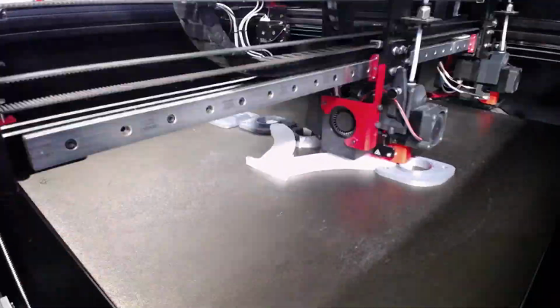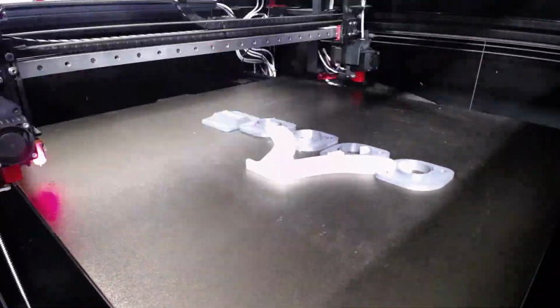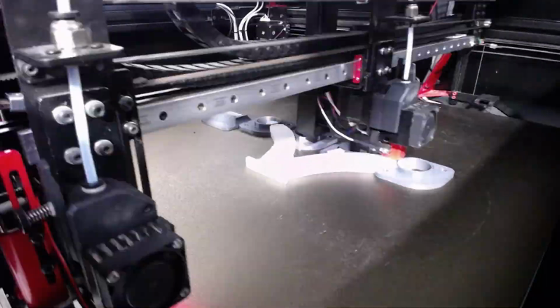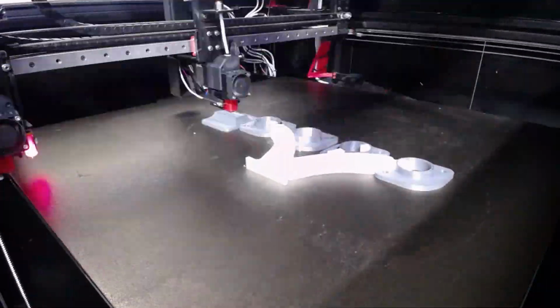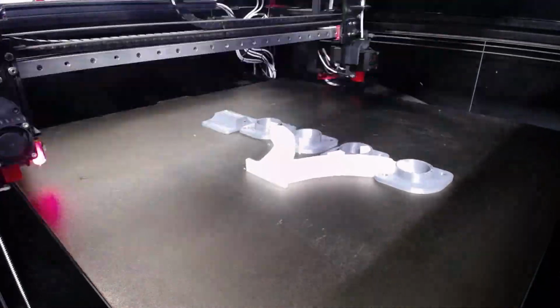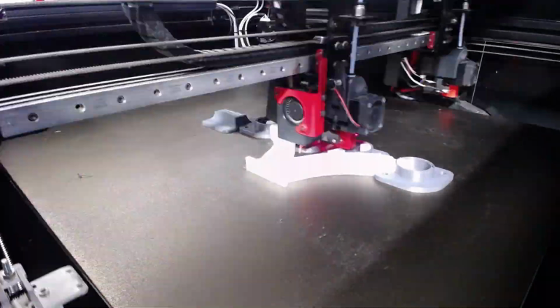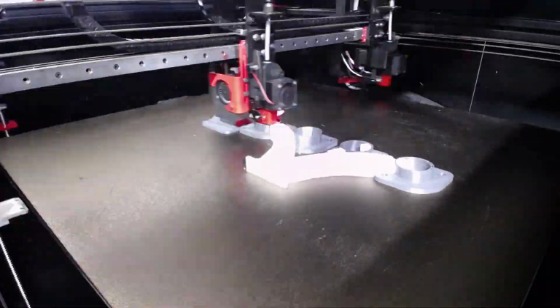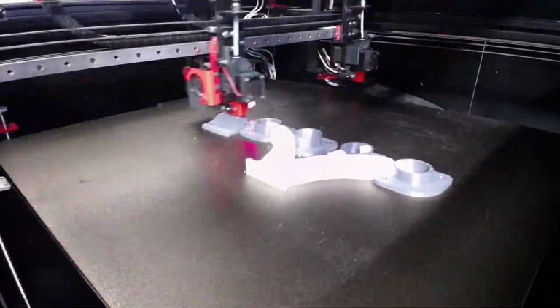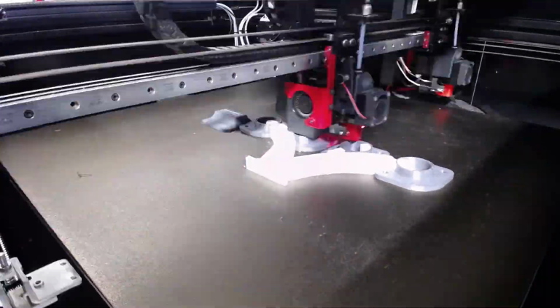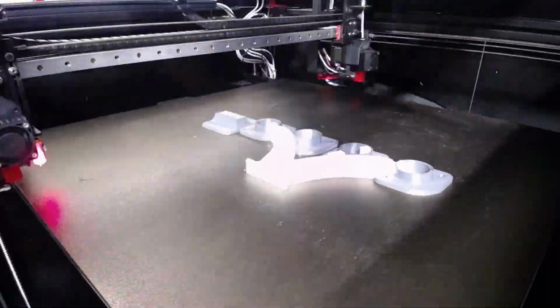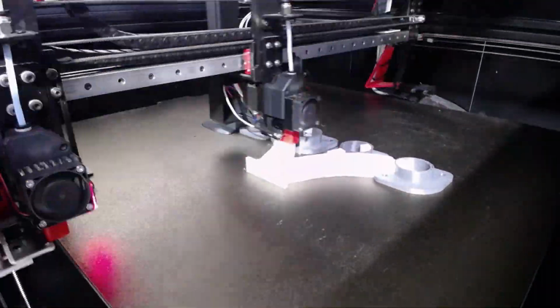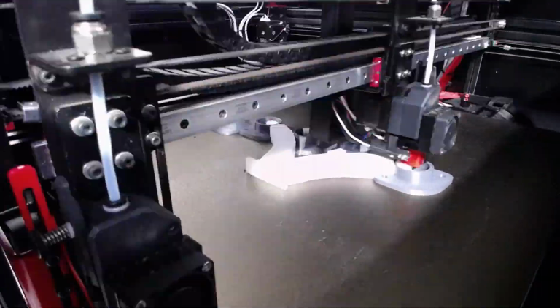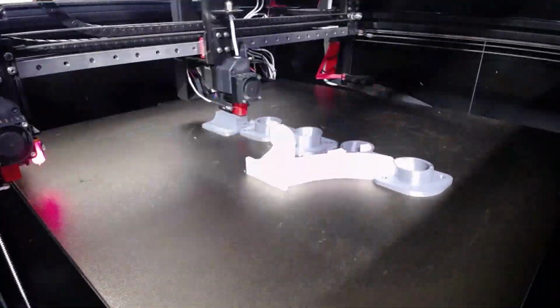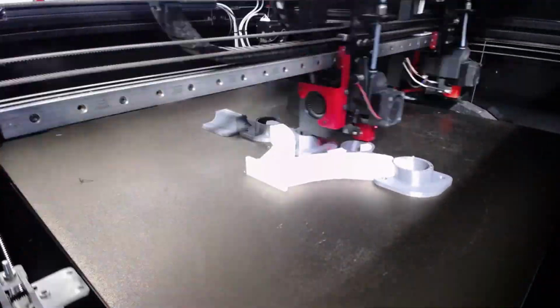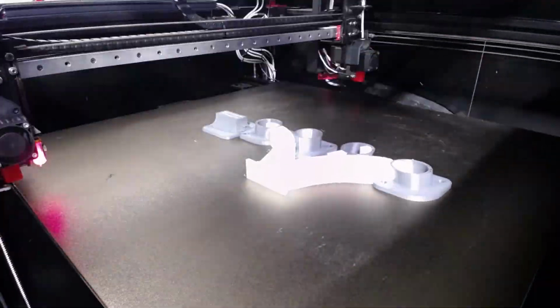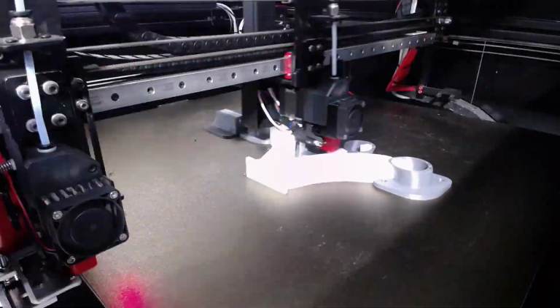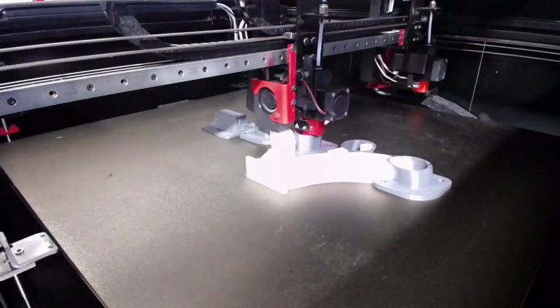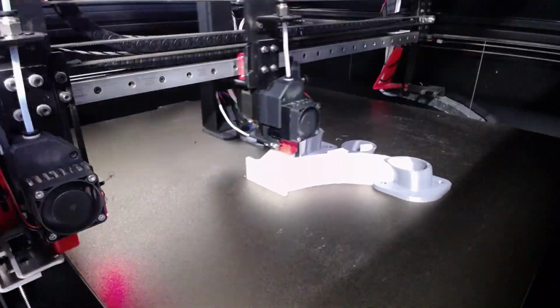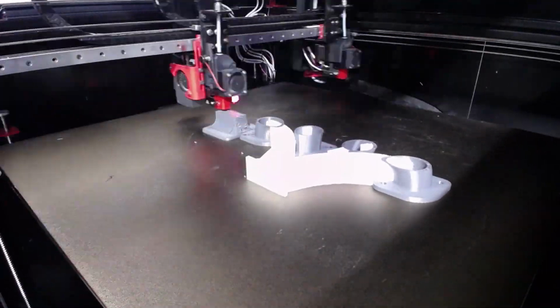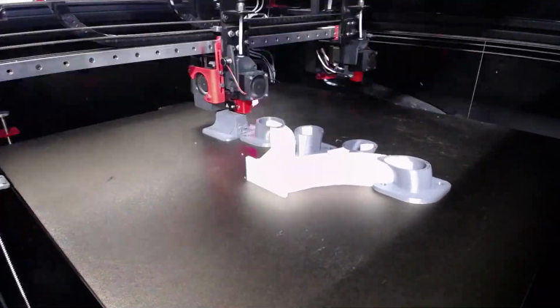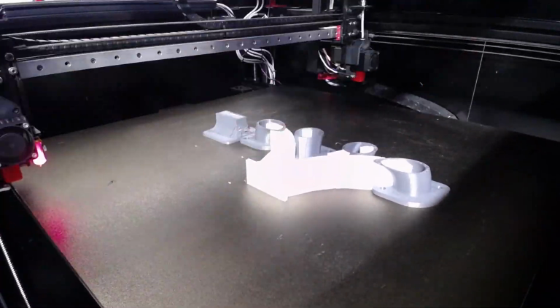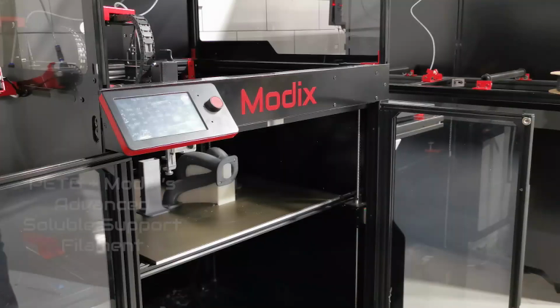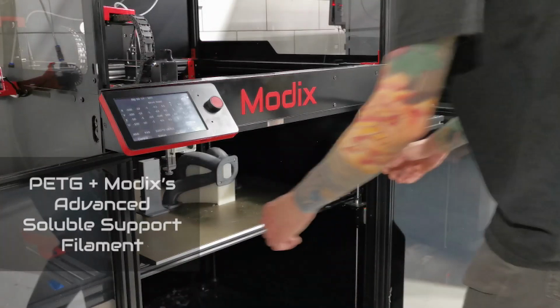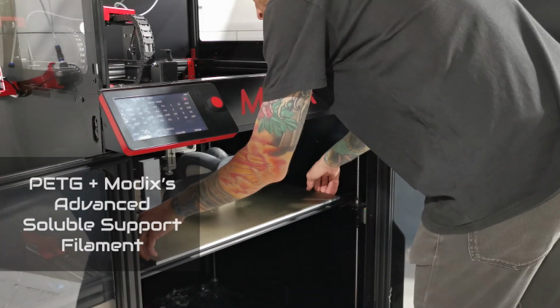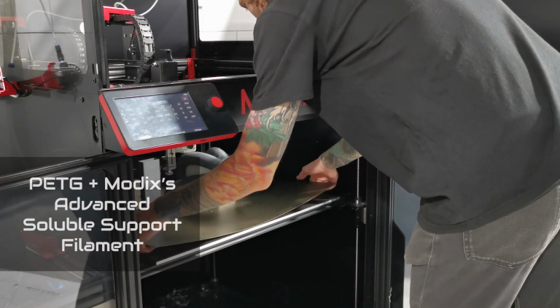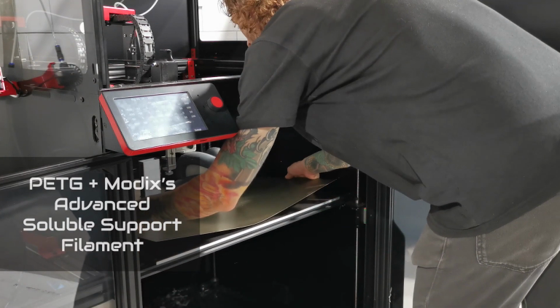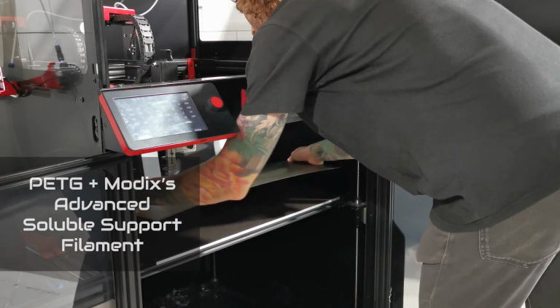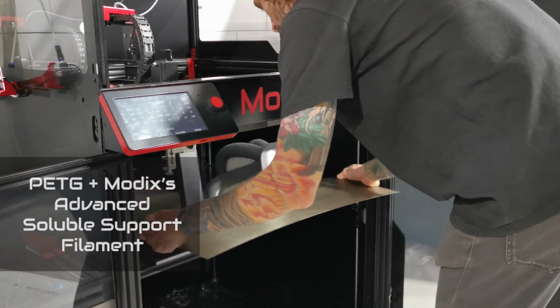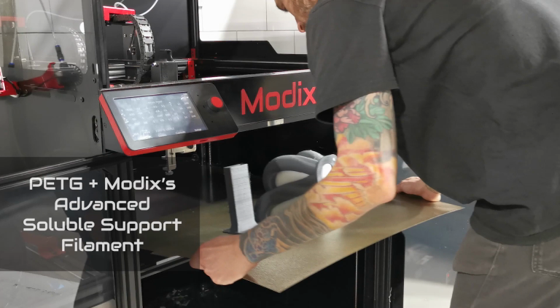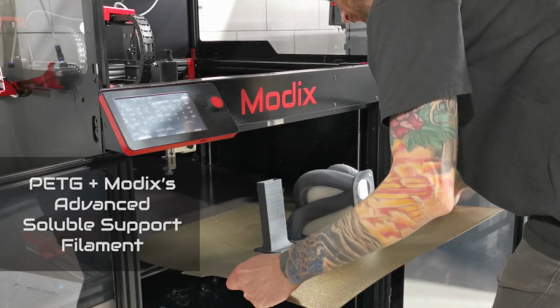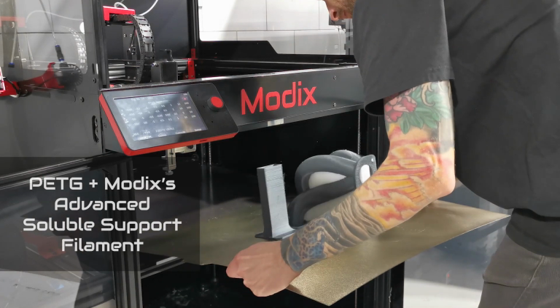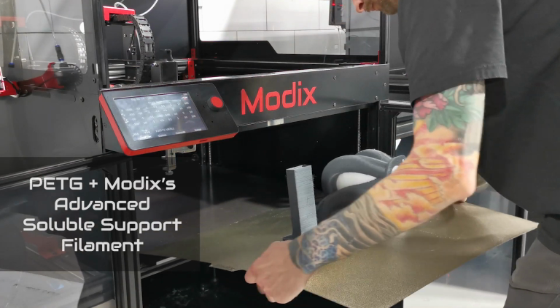This allows printing complex models with intricate internal geometries, making it possible to create models that were previously impossible to manufacture. The Advanced Support Solution by MODX guarantees no clogs and reliable printing.